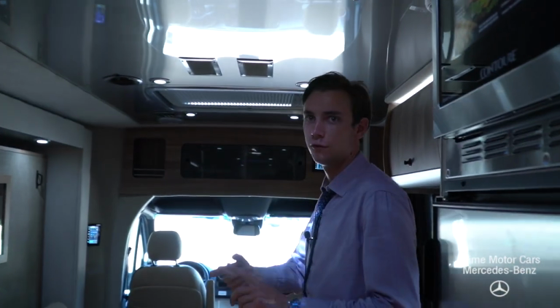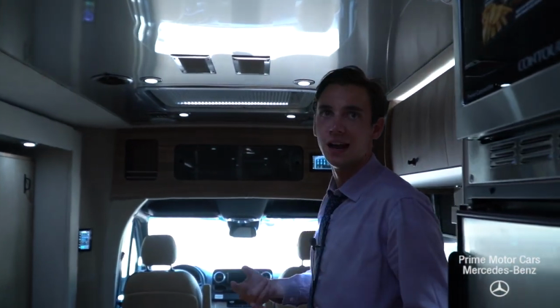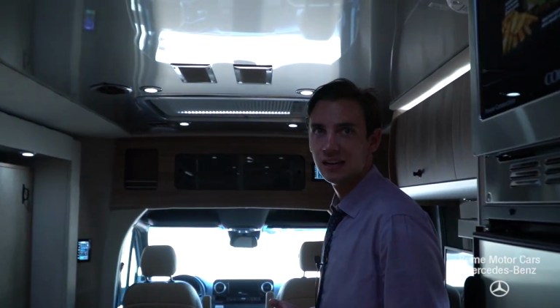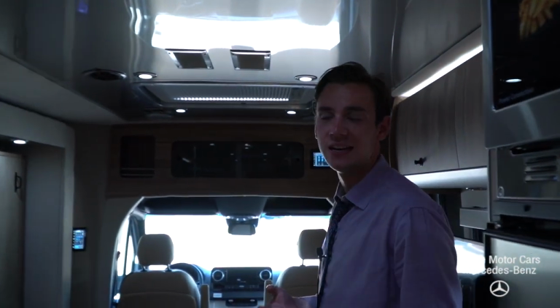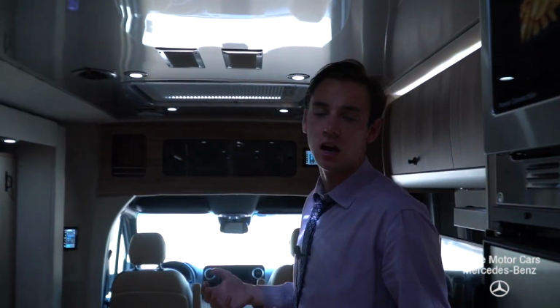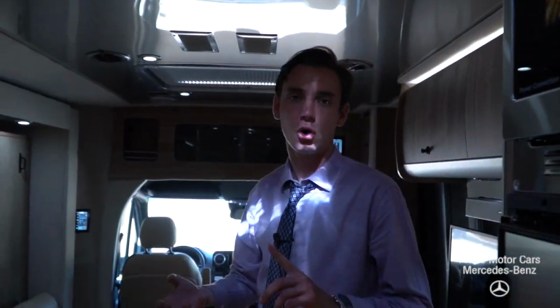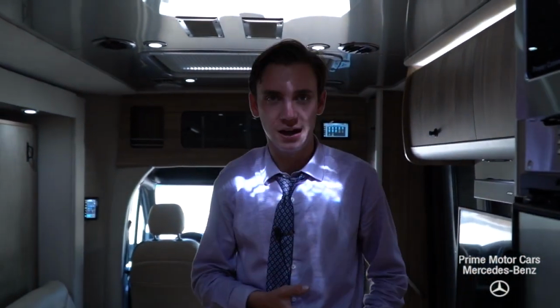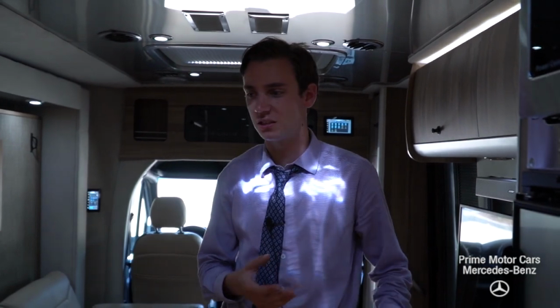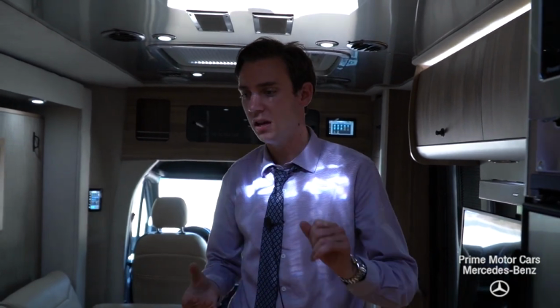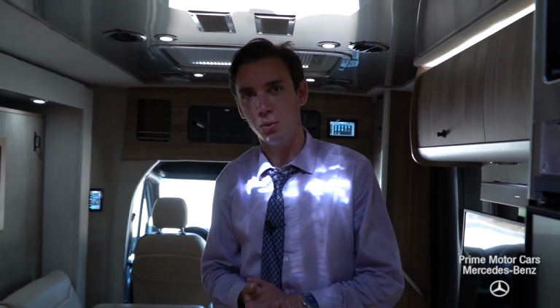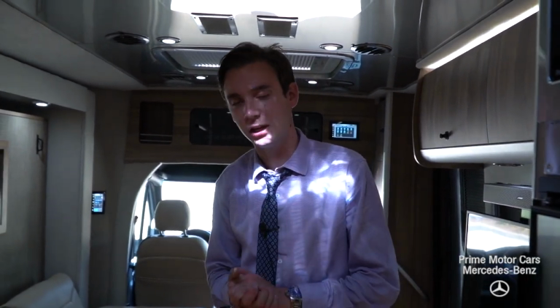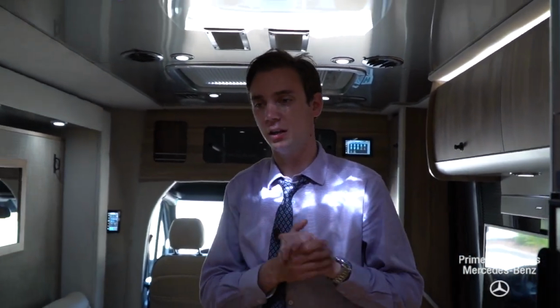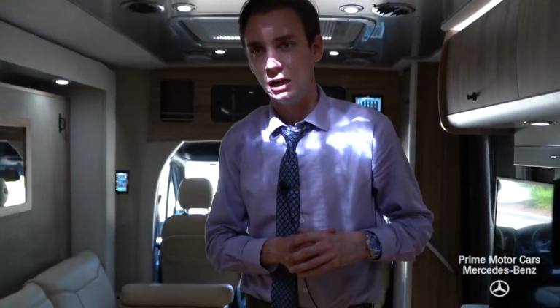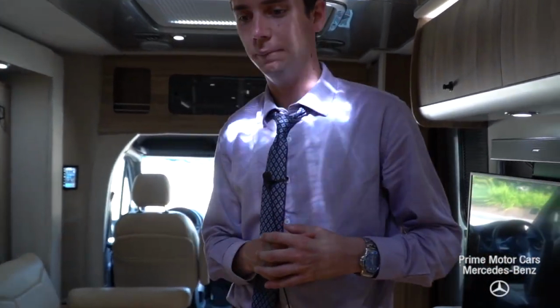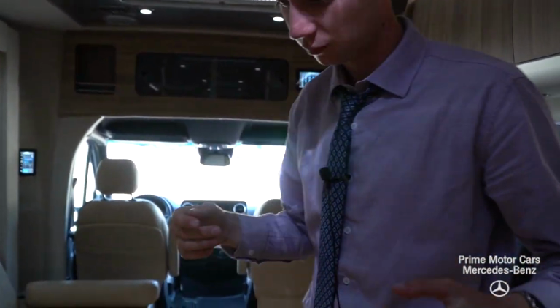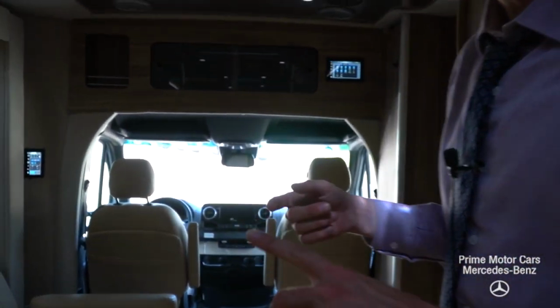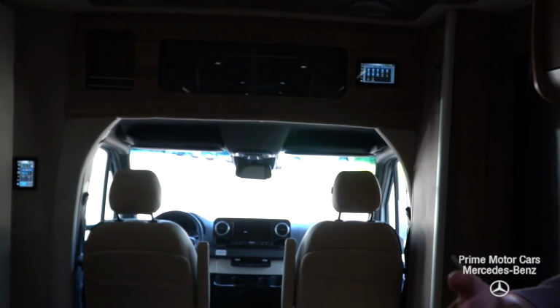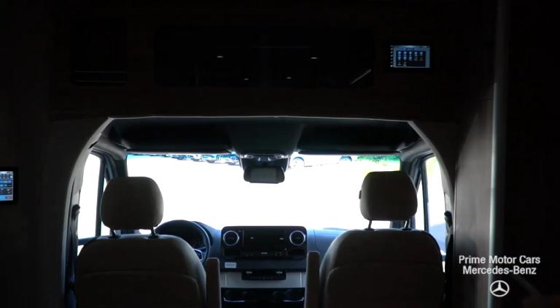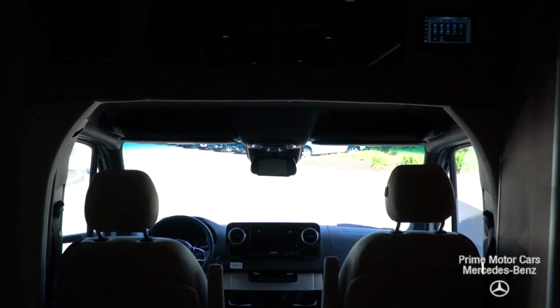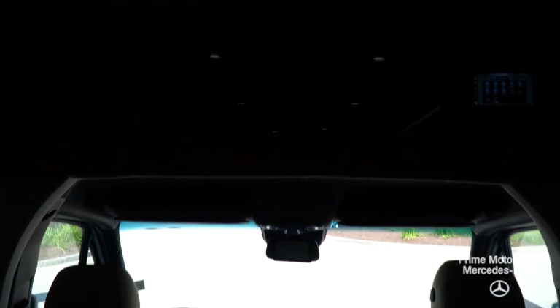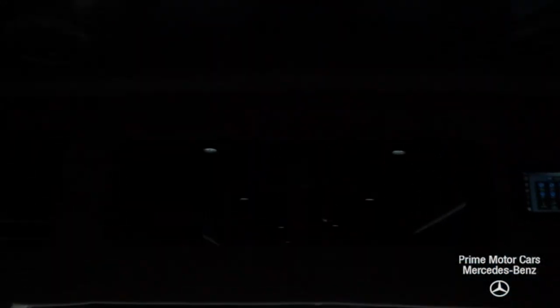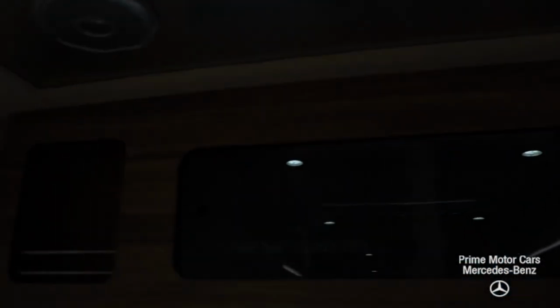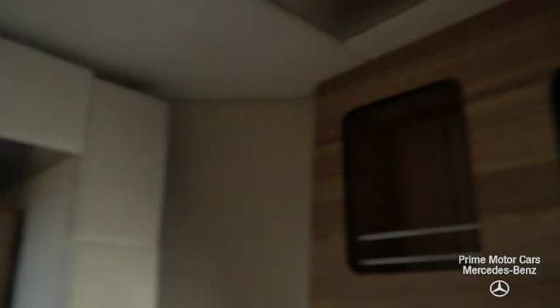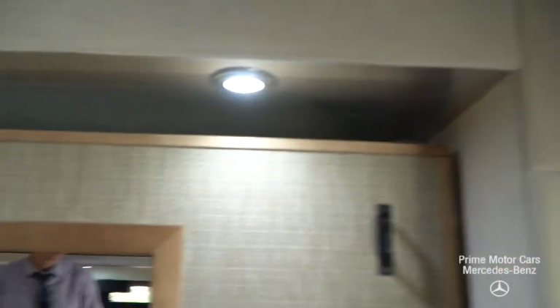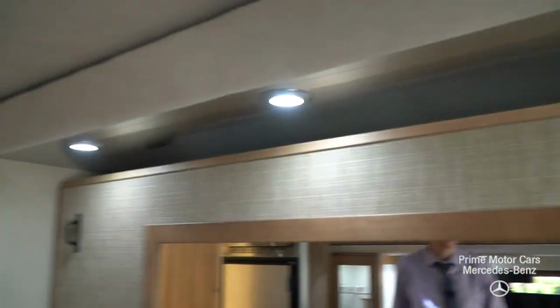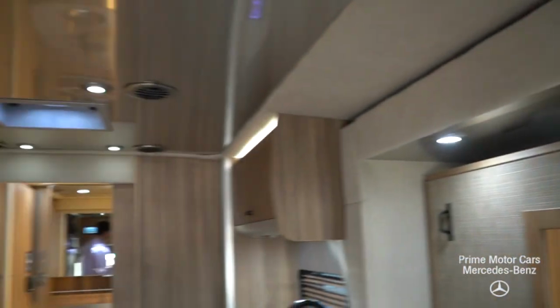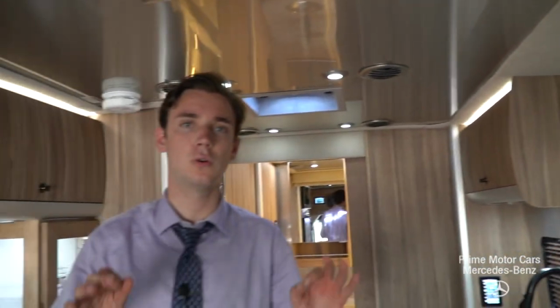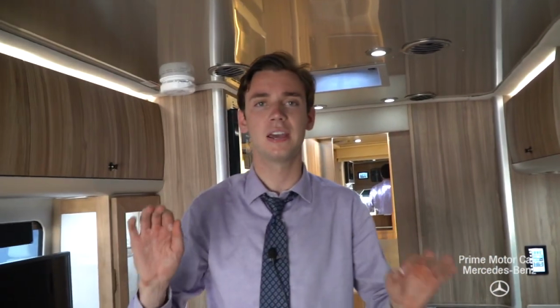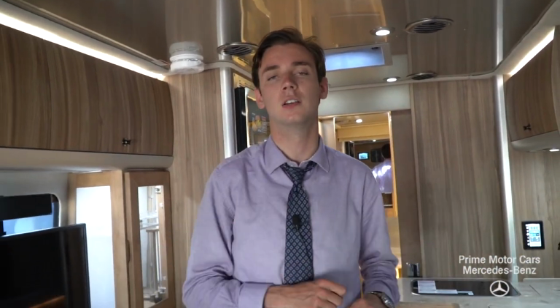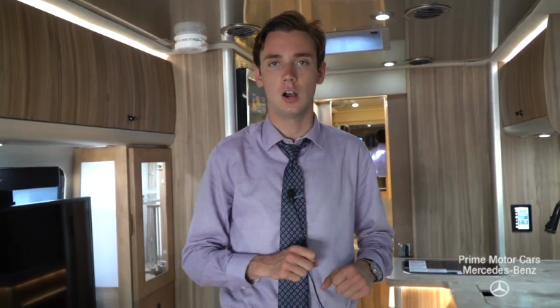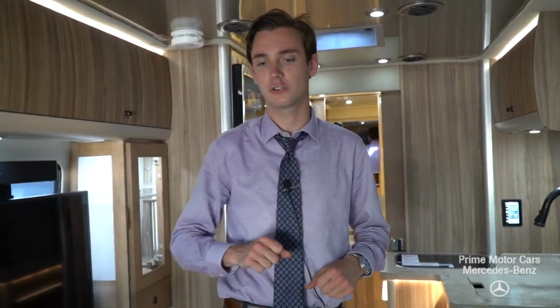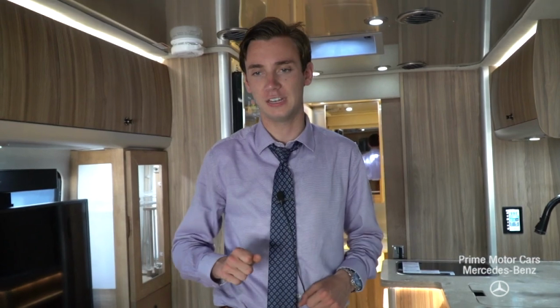A full AC and heat system, solar panel system, onboard generator, and black, gray, and freshwater tanks. Just the absolute epitome of luxury RVing.